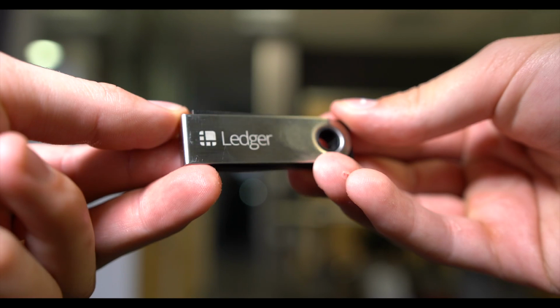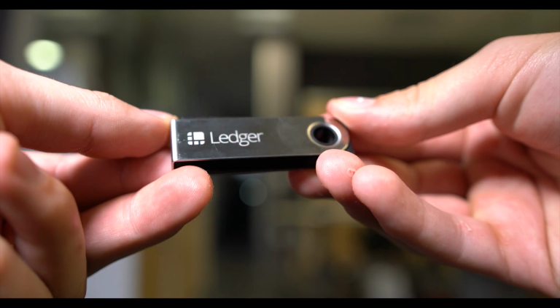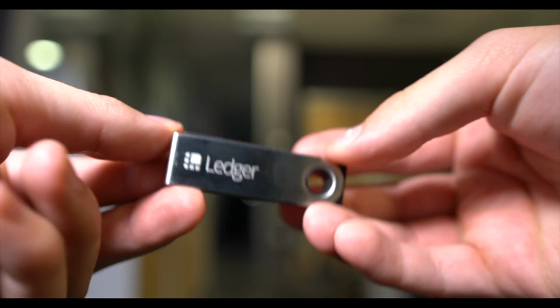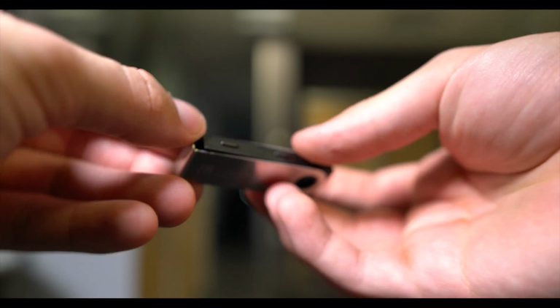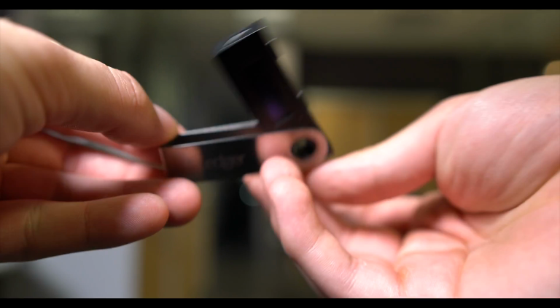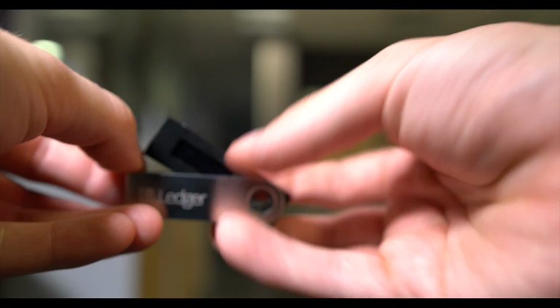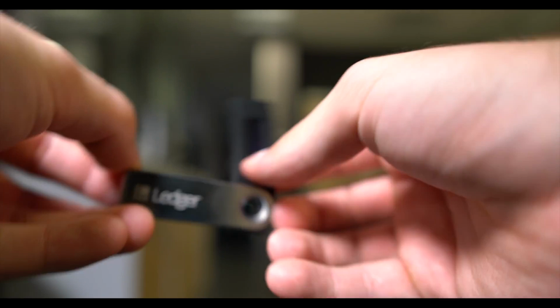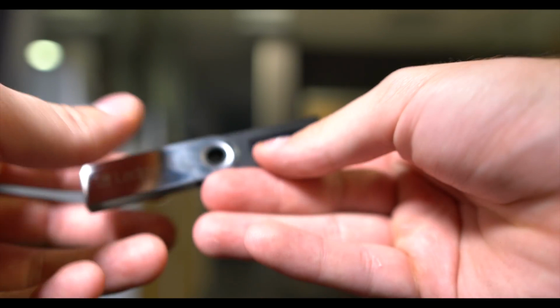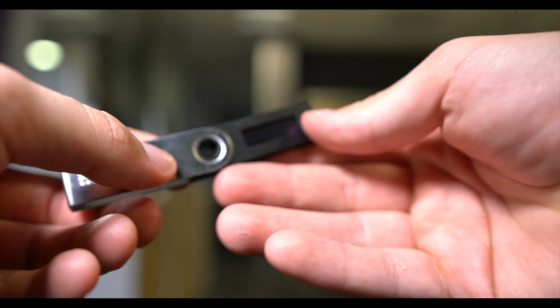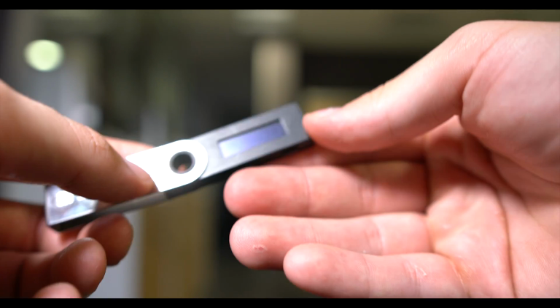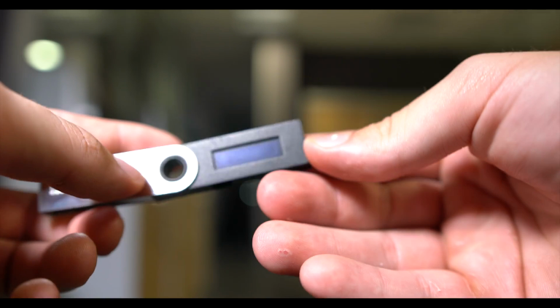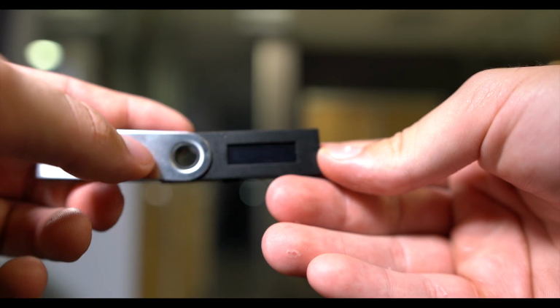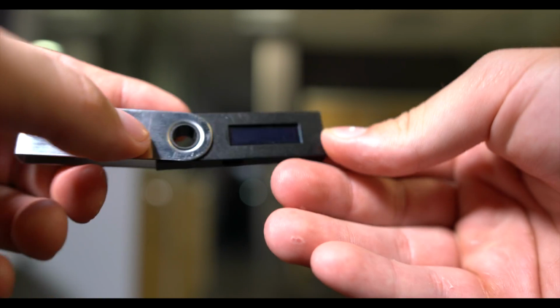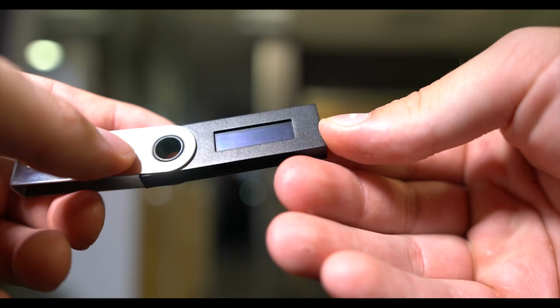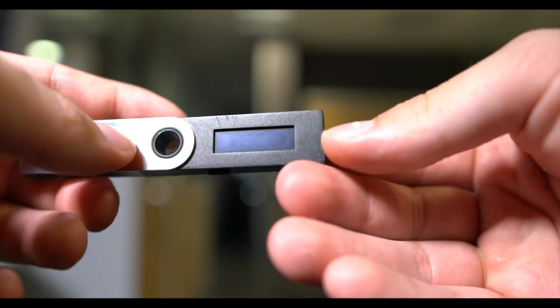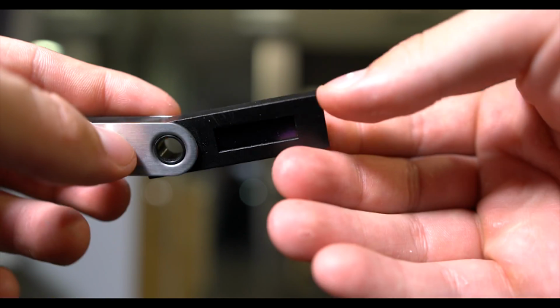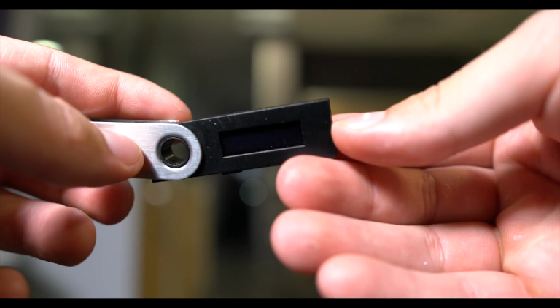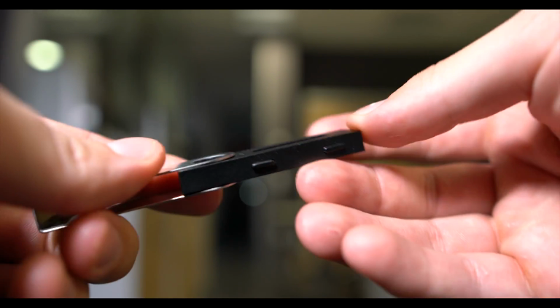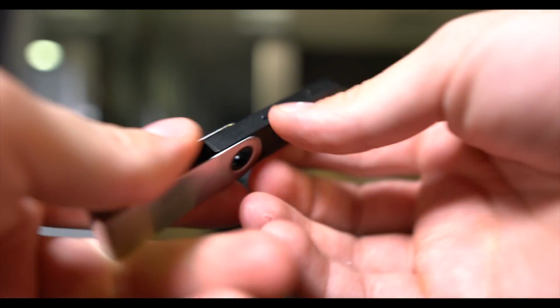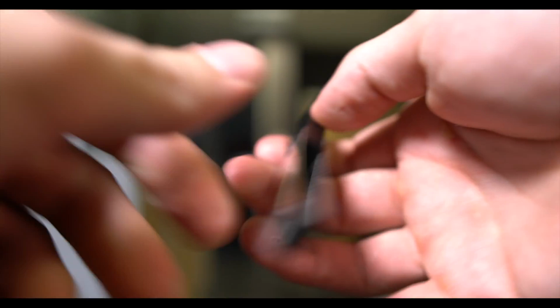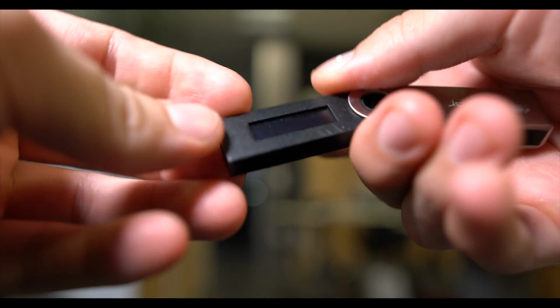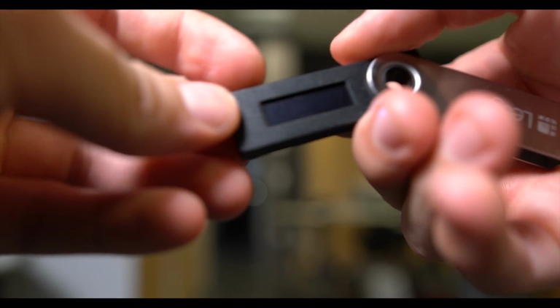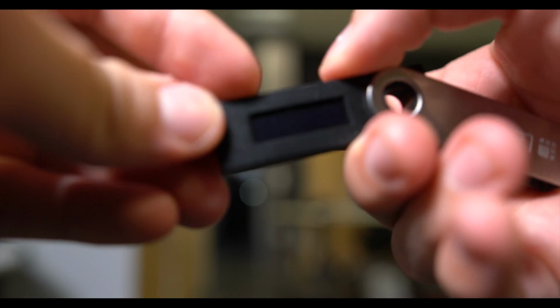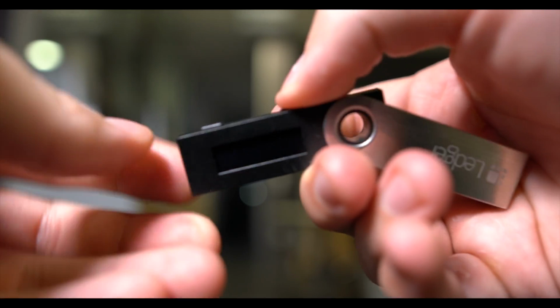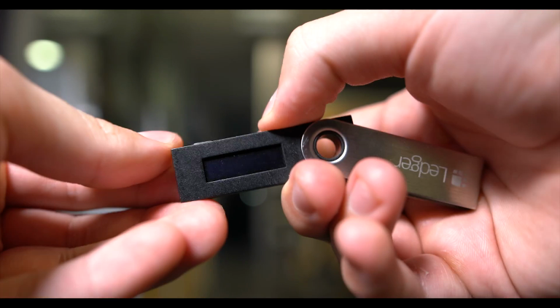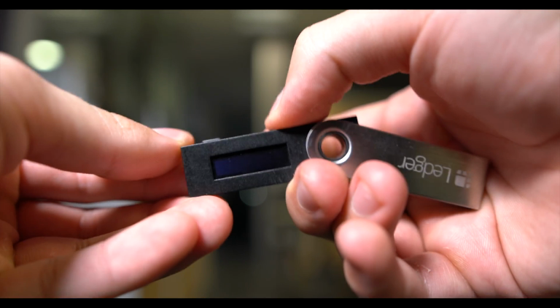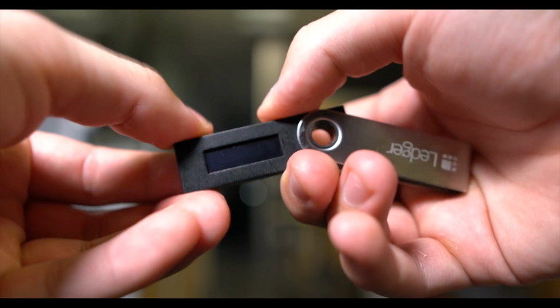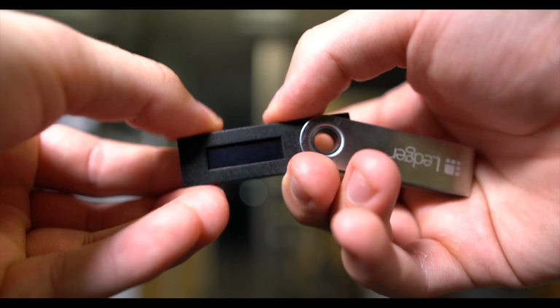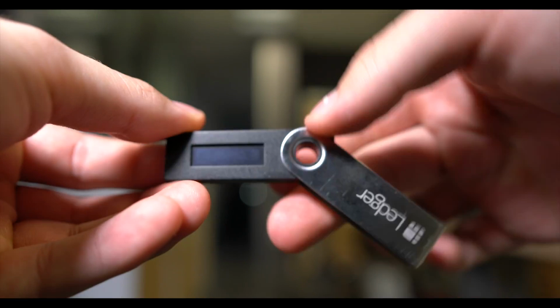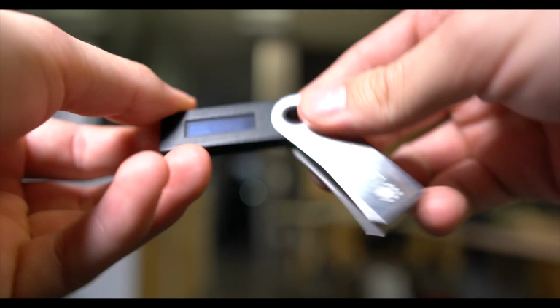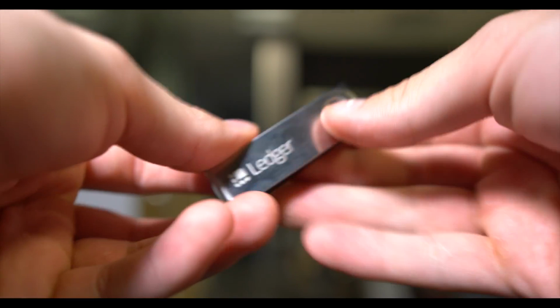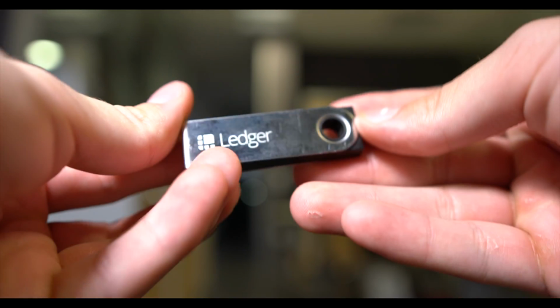The Ledger Nano S on review today is quite possibly the most popular wallet on the market, with its notable contenders being Trezor, Keepkey, Digital Bitbox, and Open Dime.